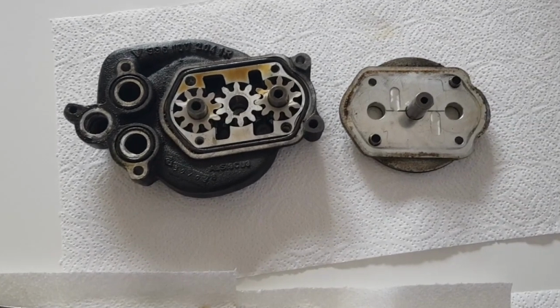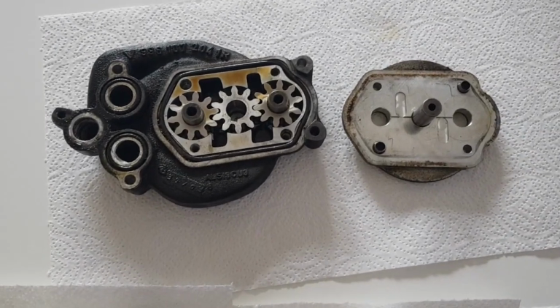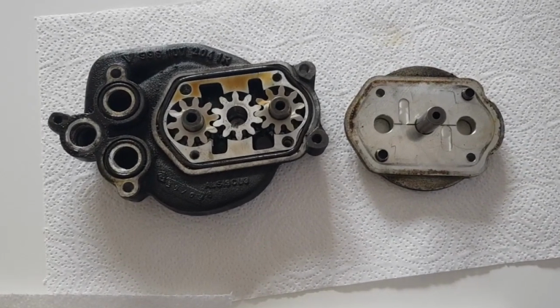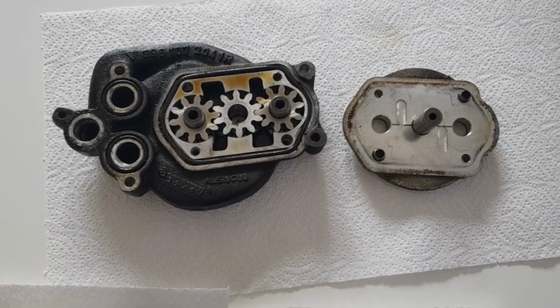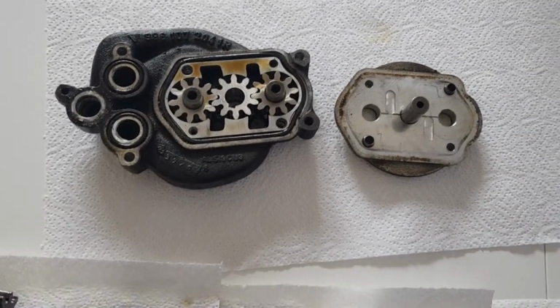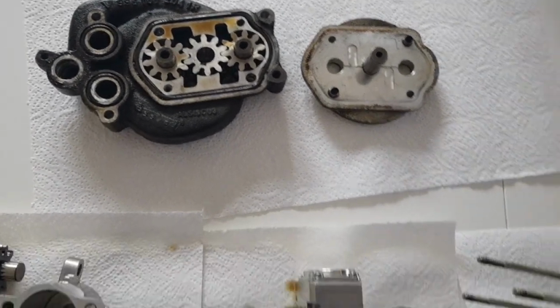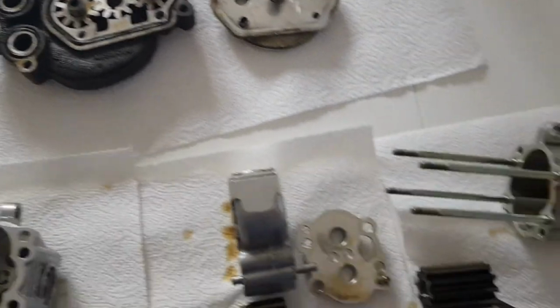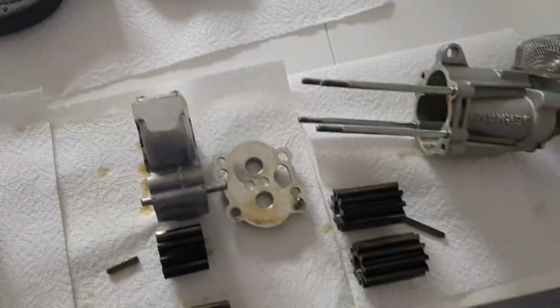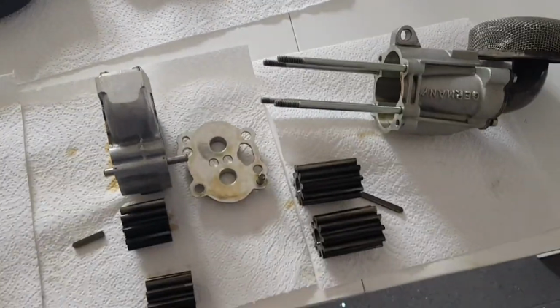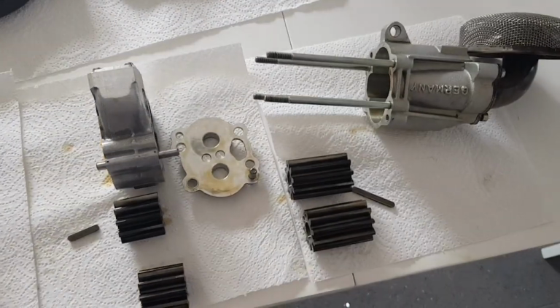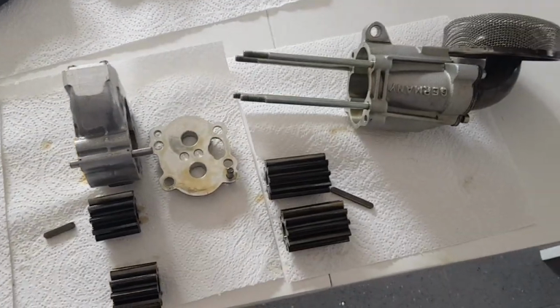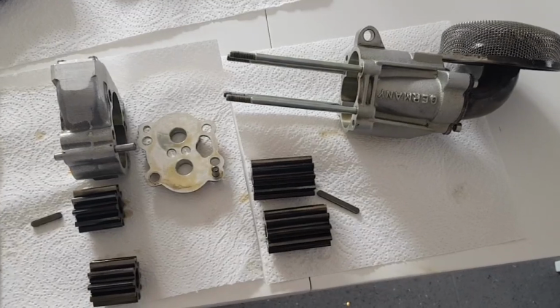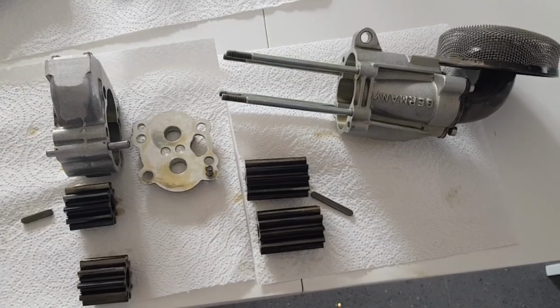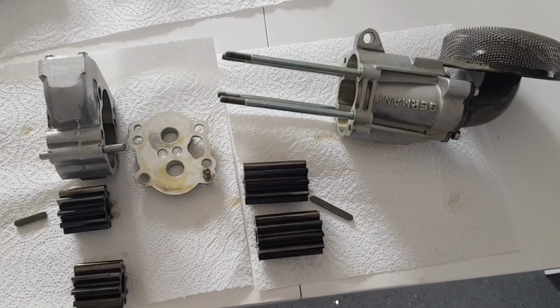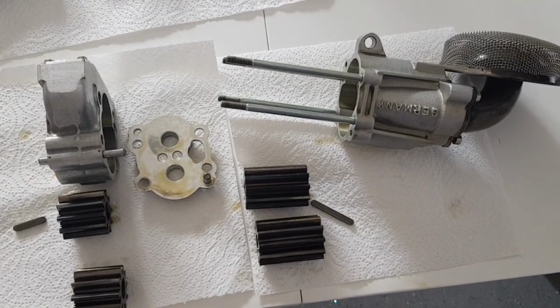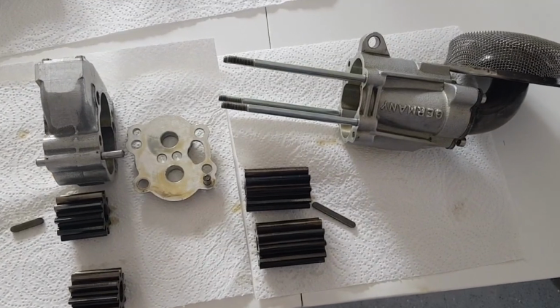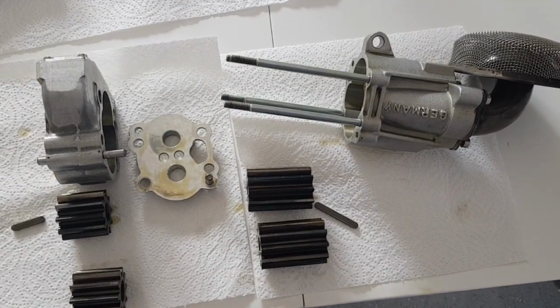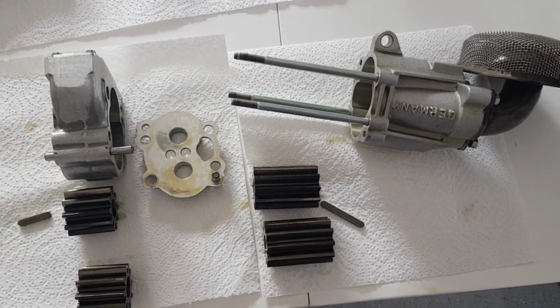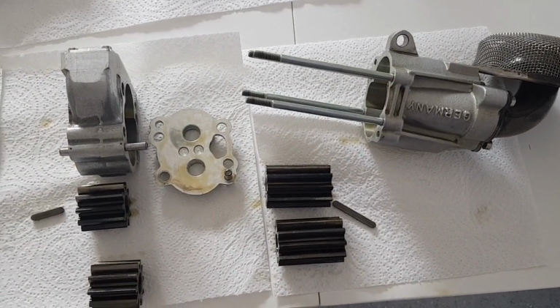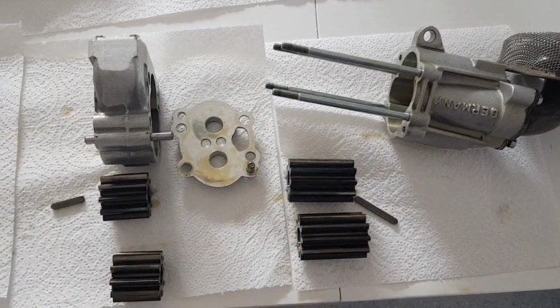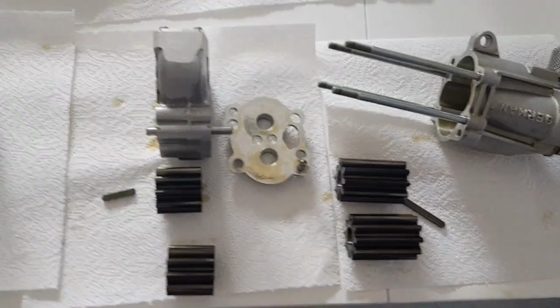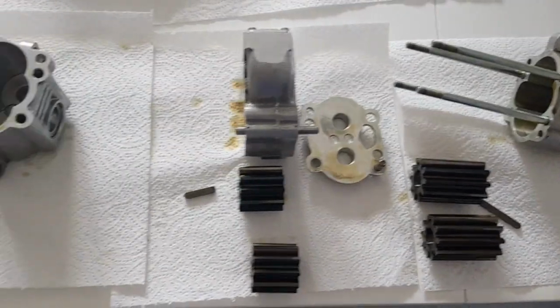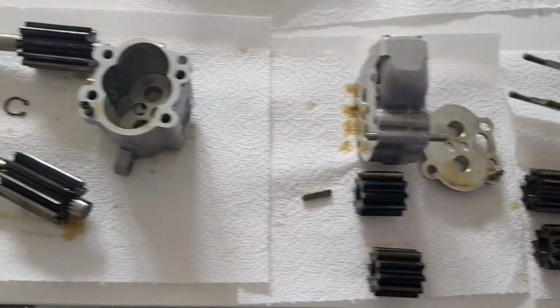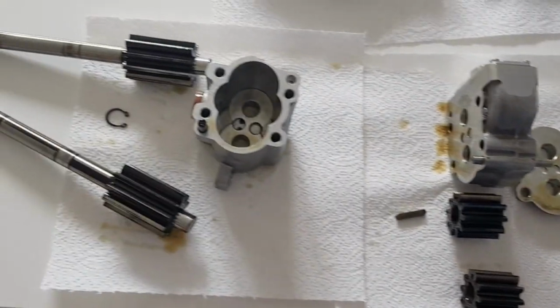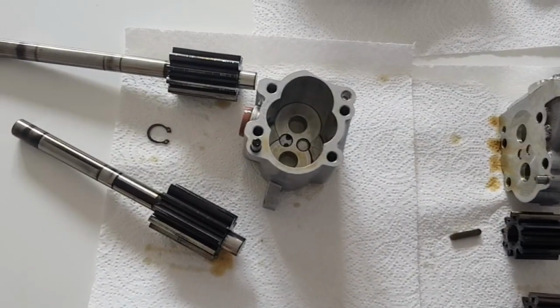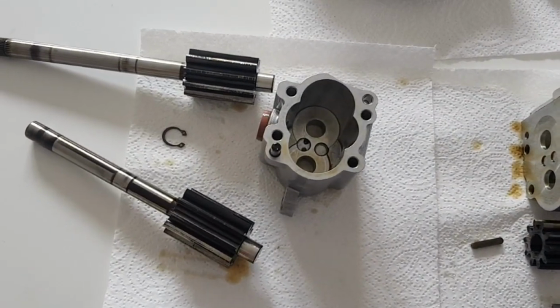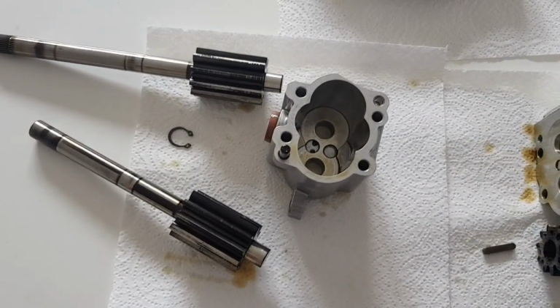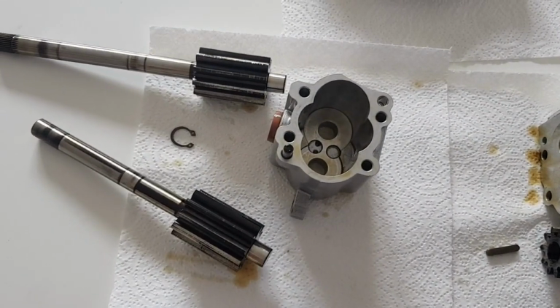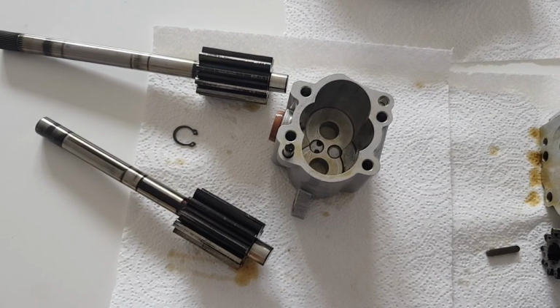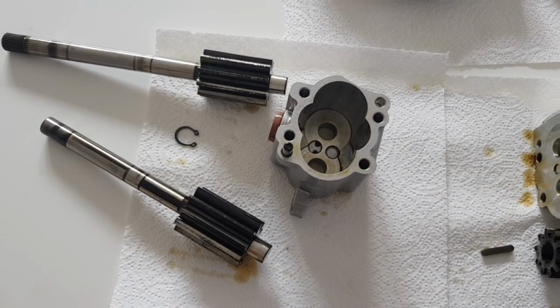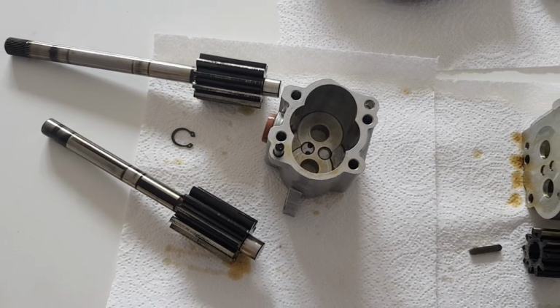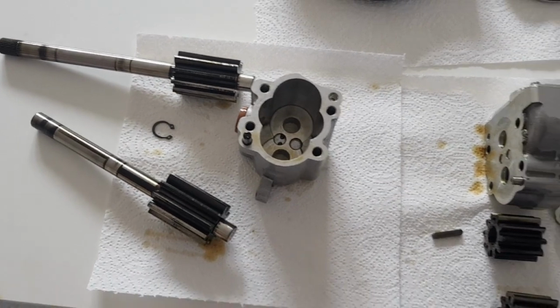There is another pump just like that on the other end of the head, so we have two scavenge pumps for the head and two scavenge pumps for the crankcase - a total of six scavenge stages on this engine and one pressure stage.